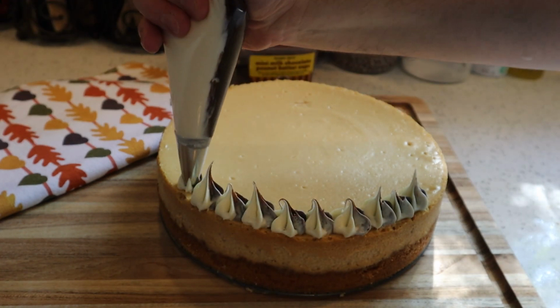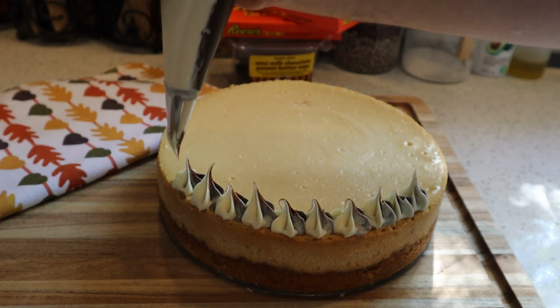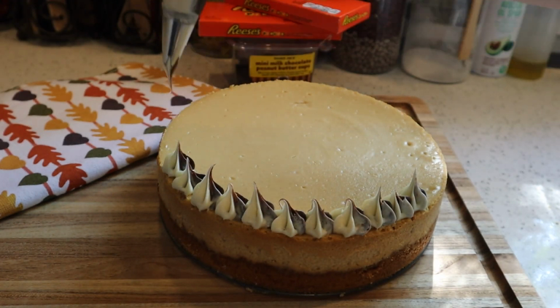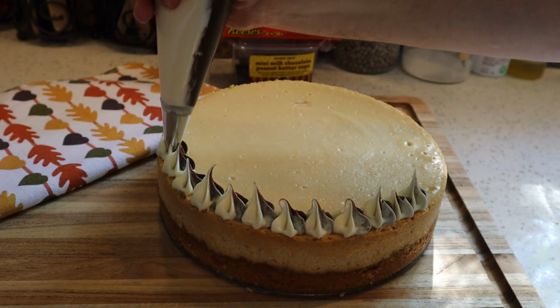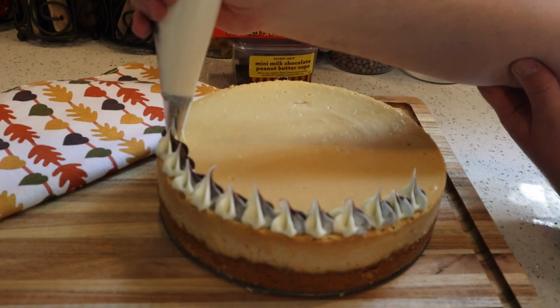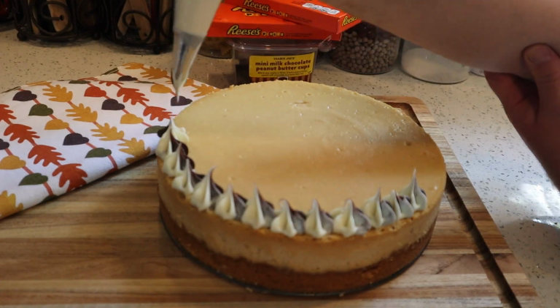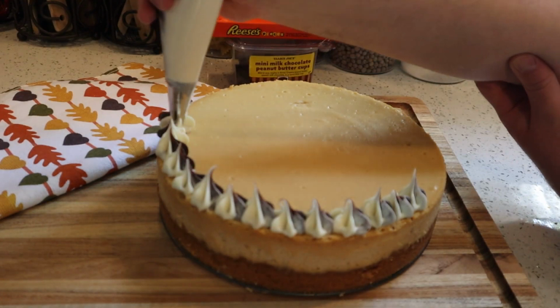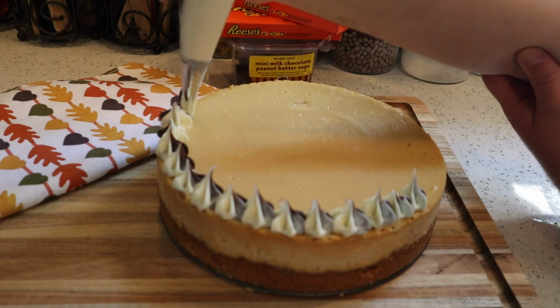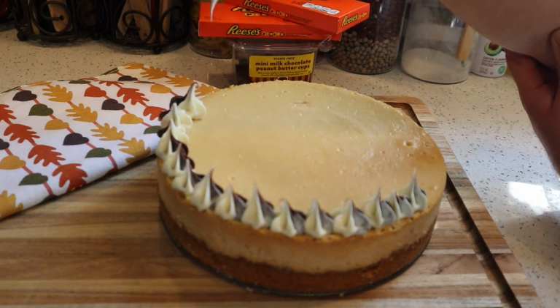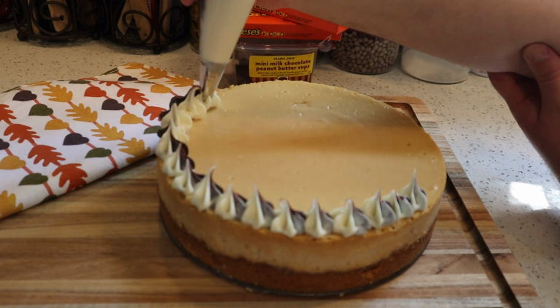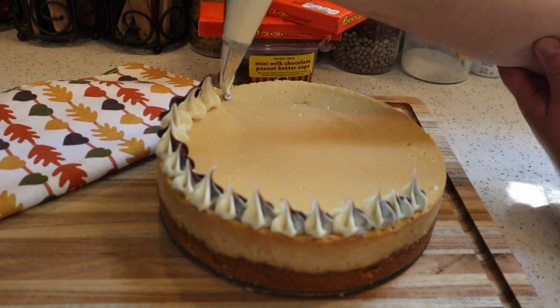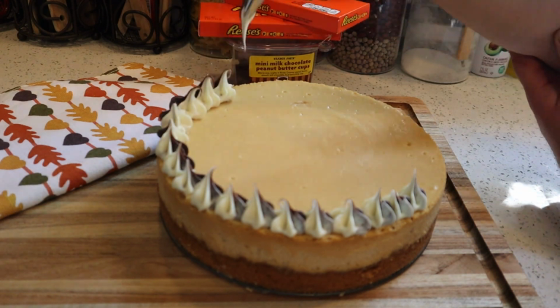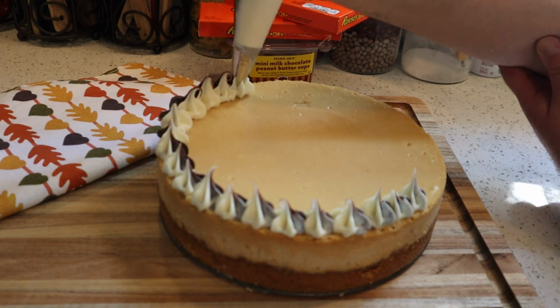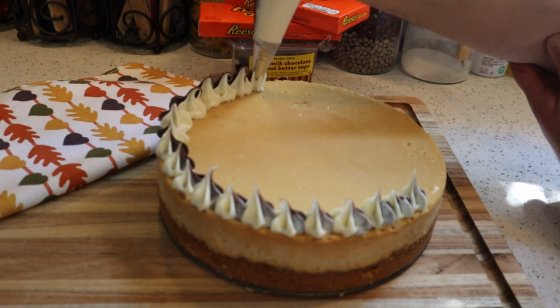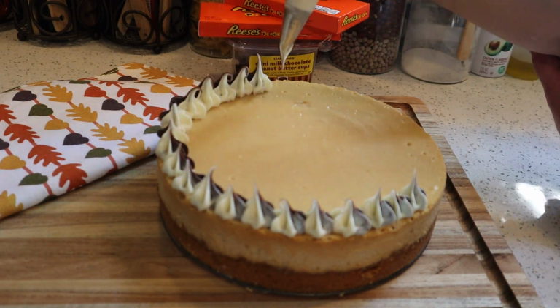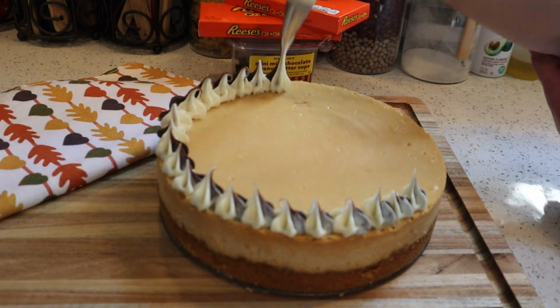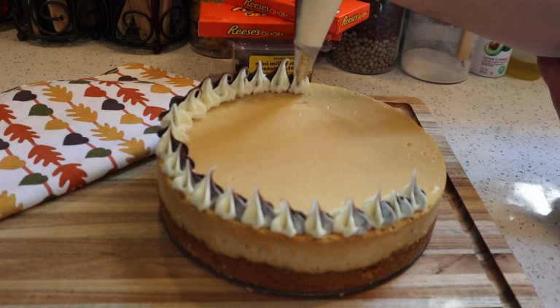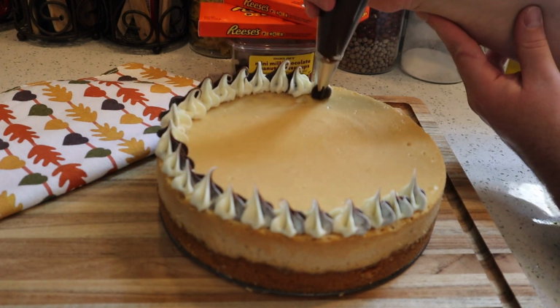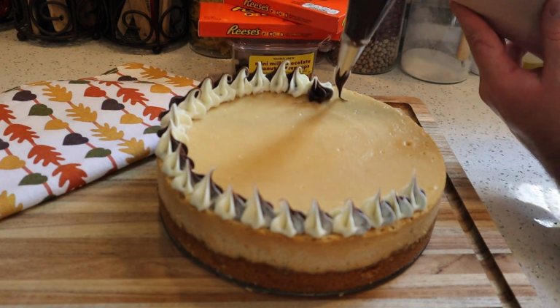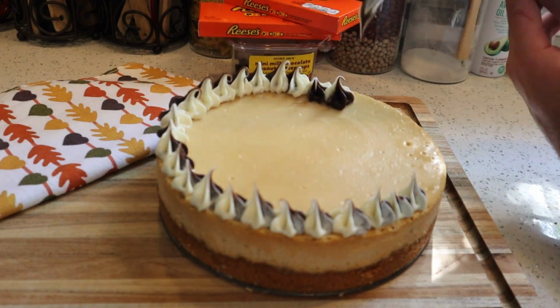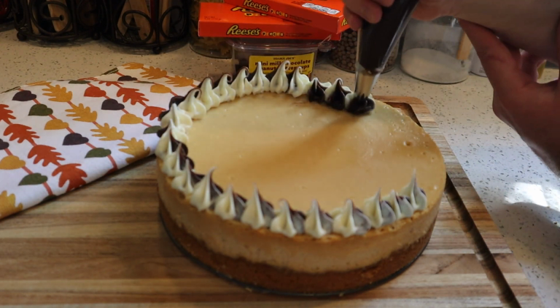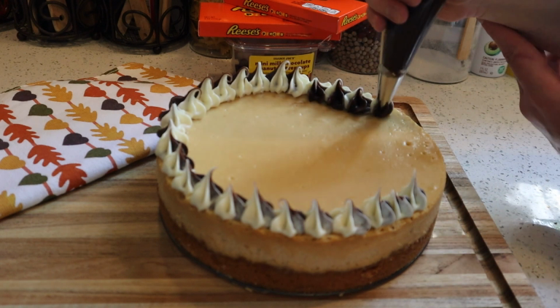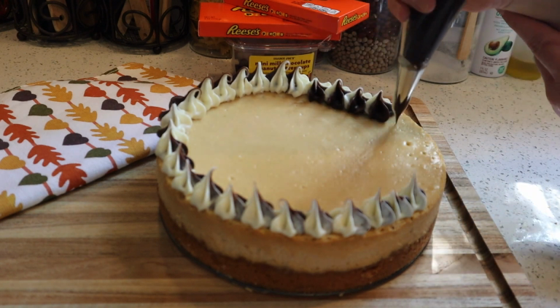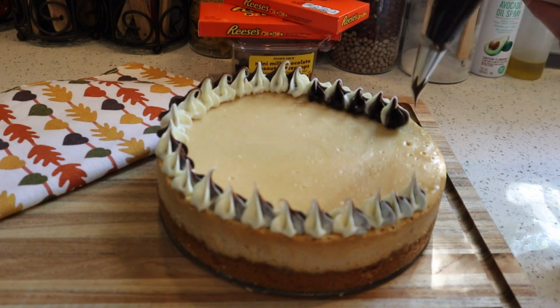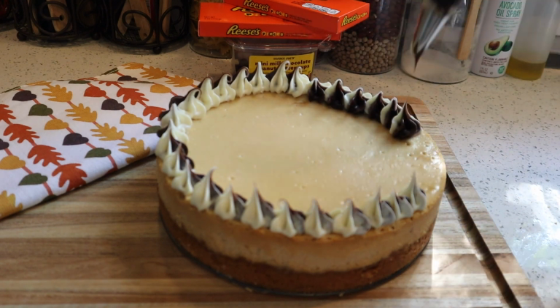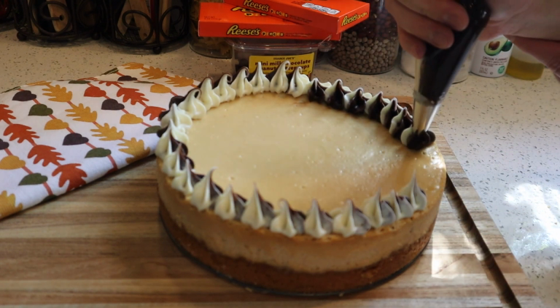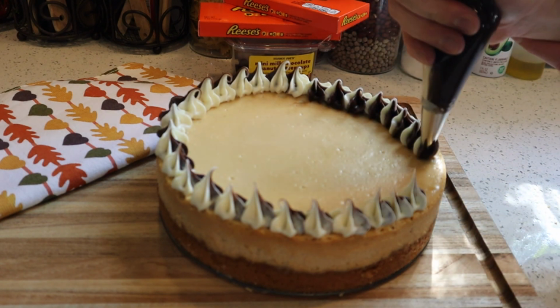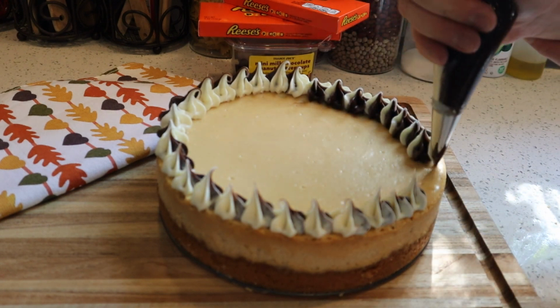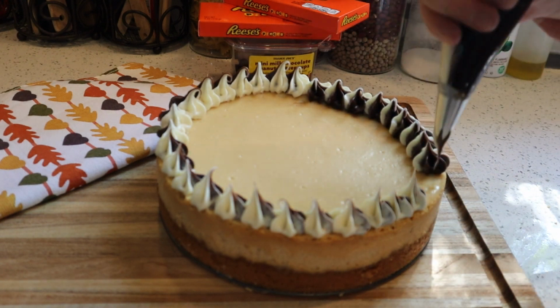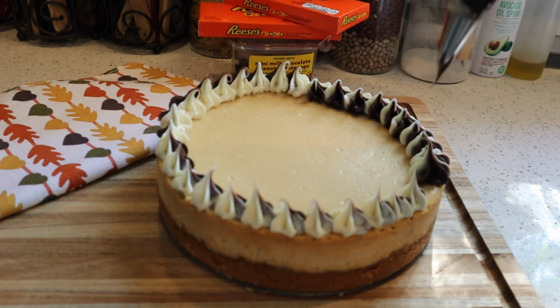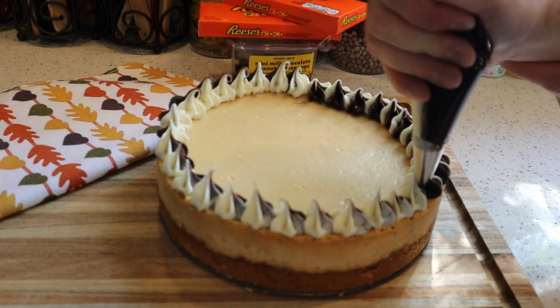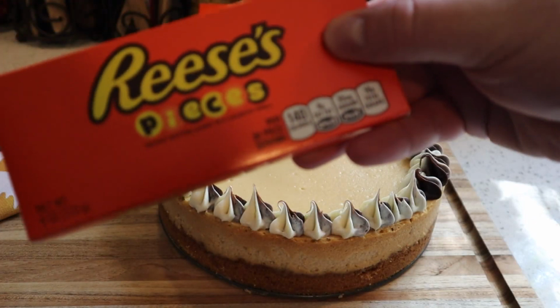They sort of look like little Hershey kisses — I'm sure this design has some sort of exact name. If there are any bakers here, let me know in the comments what this type of design is called. Once our design is done all around the top, we're going to decorate with some candies.